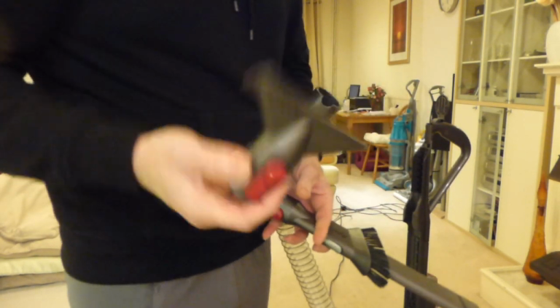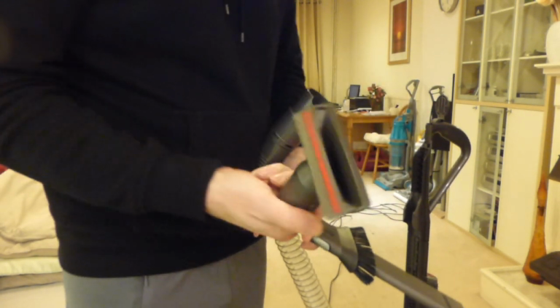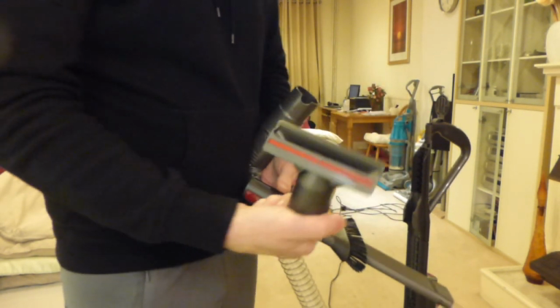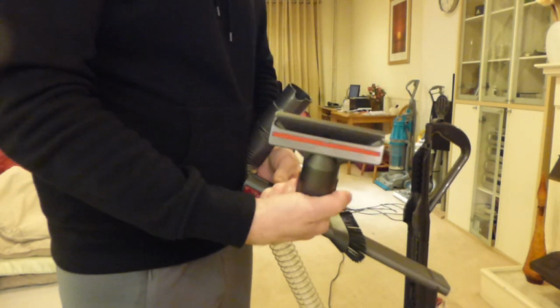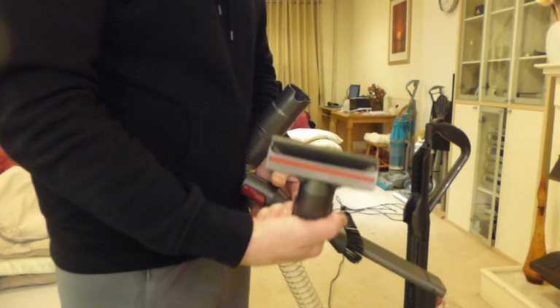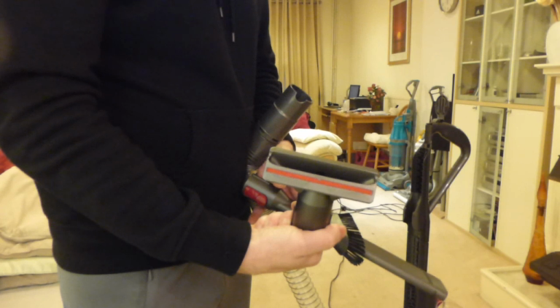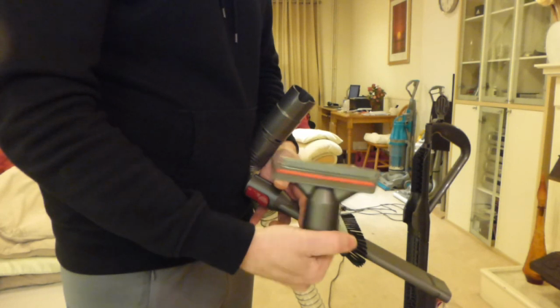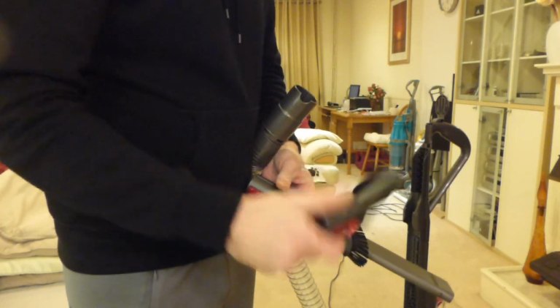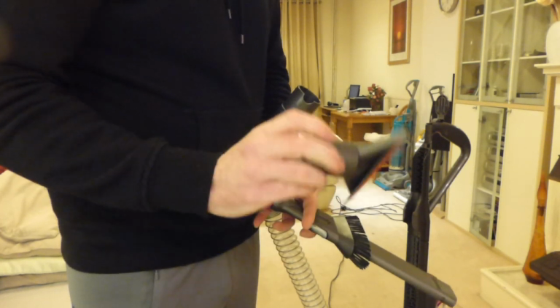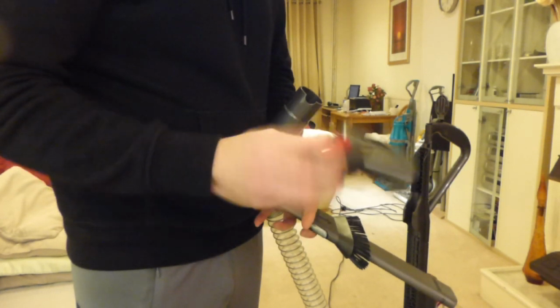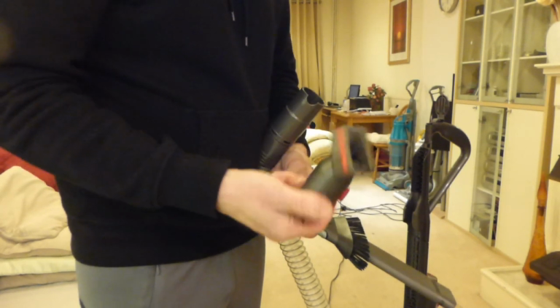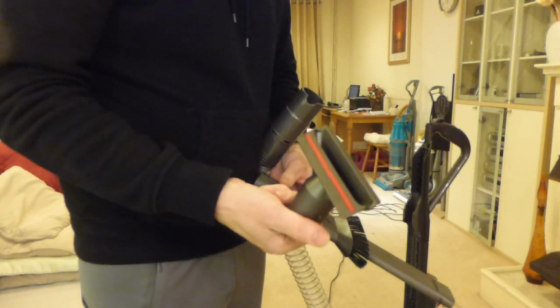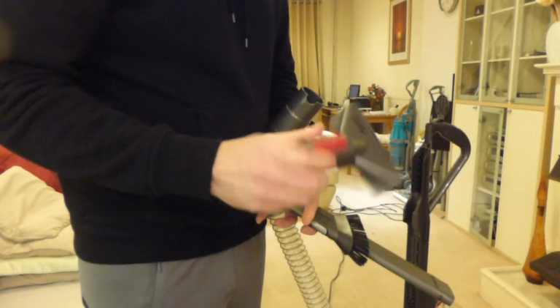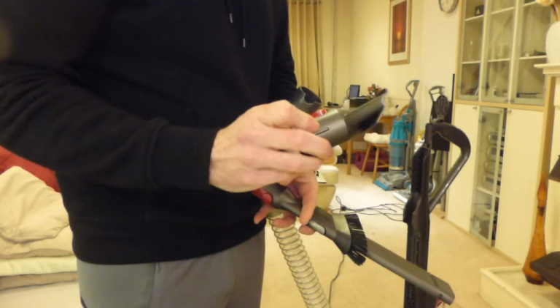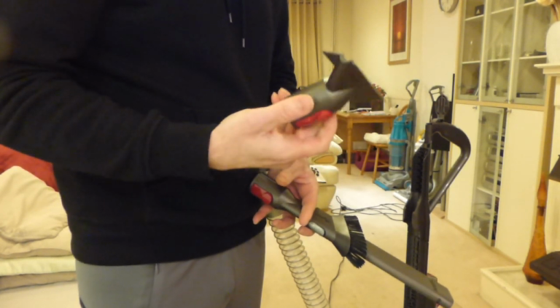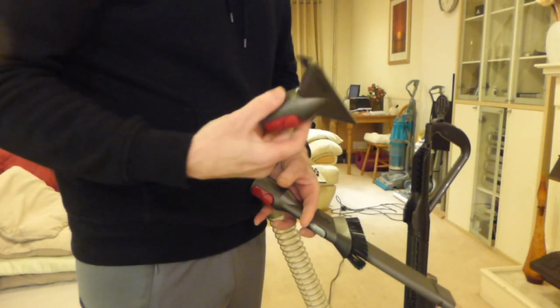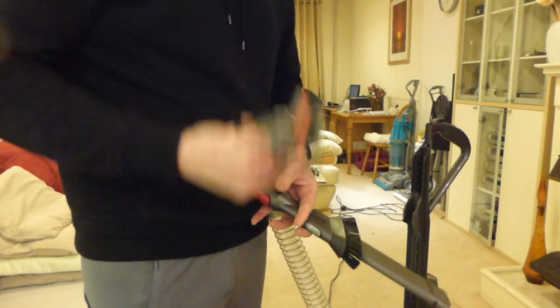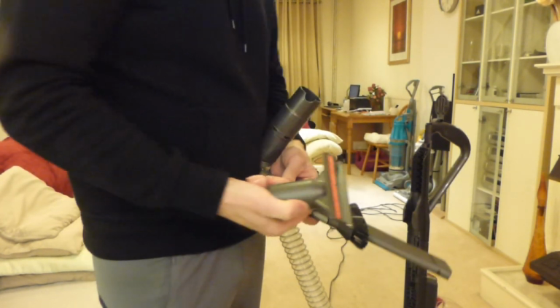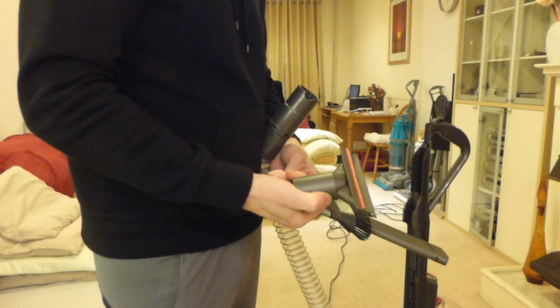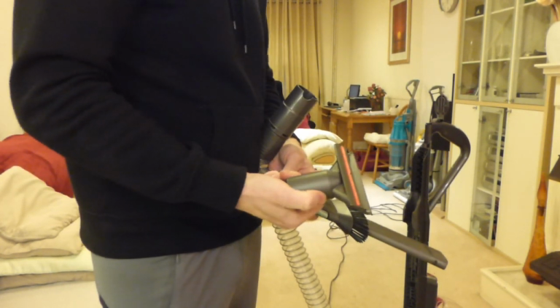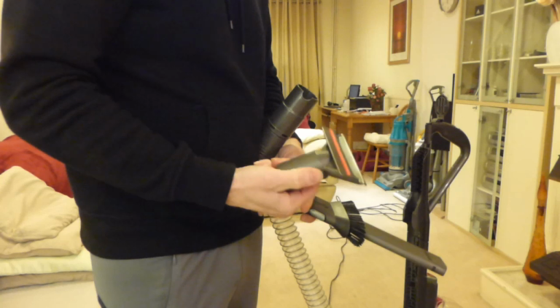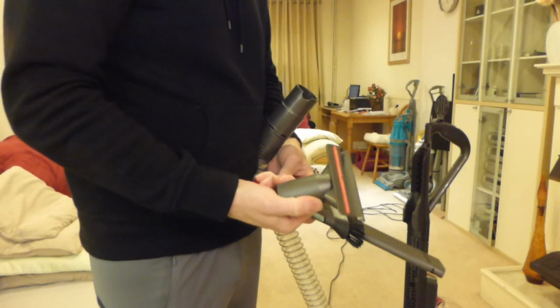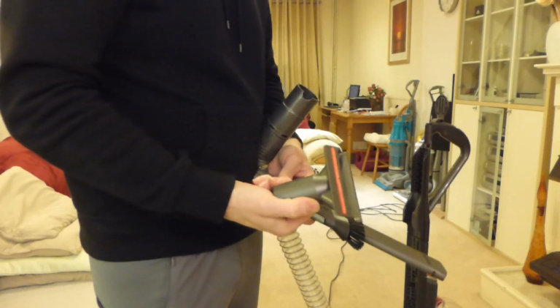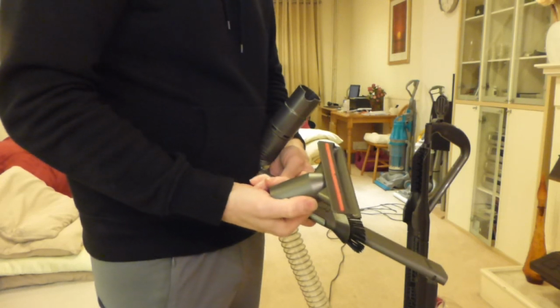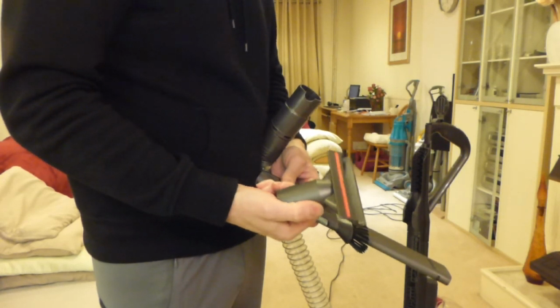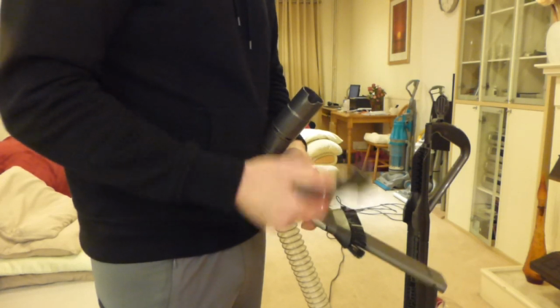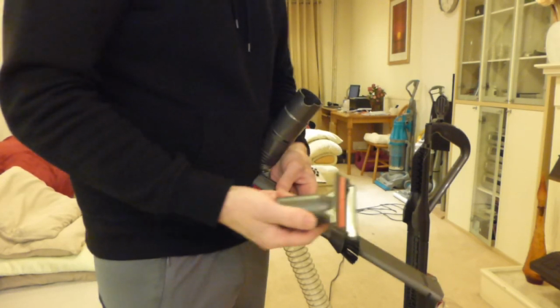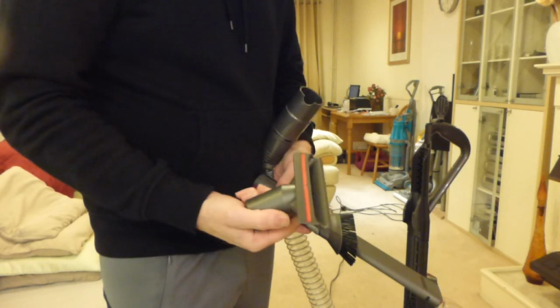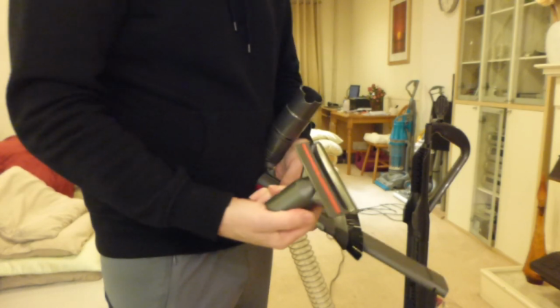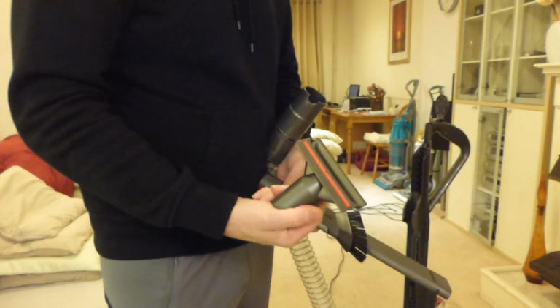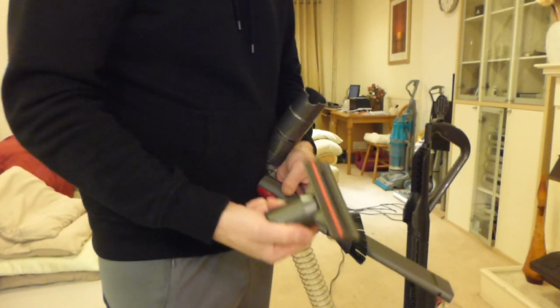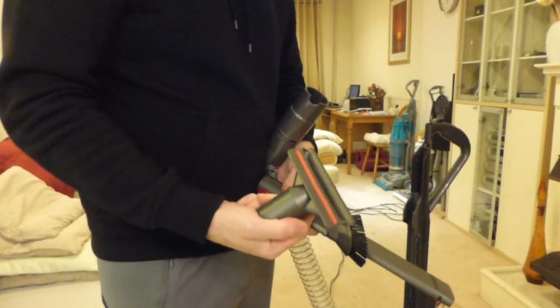It's got the lint lifter on the back there, so you'd use that for cleaning your stairs and upholstery. This doesn't come with the mini turbo tool or the tangle free - you'd need to purchase the animal machine to get that.